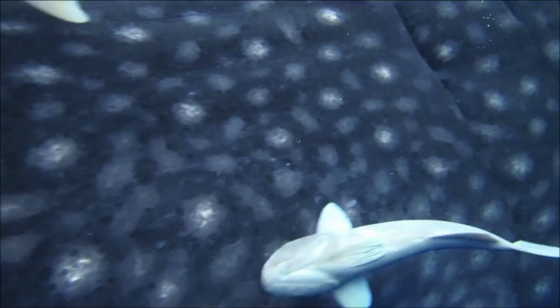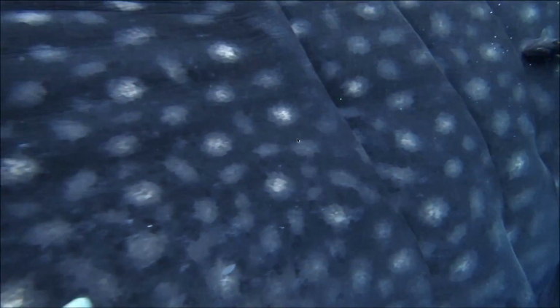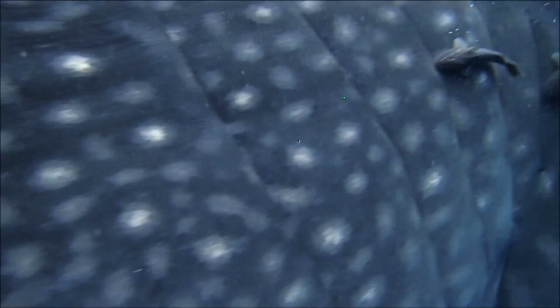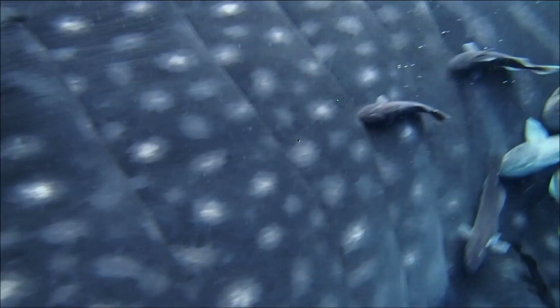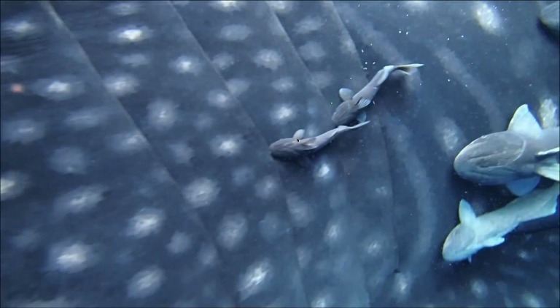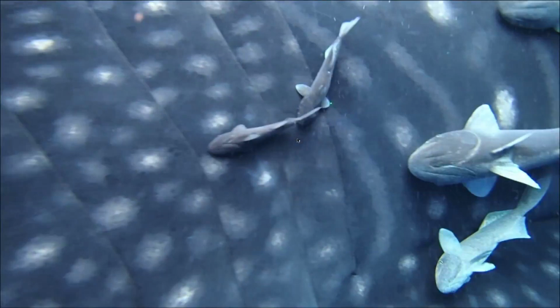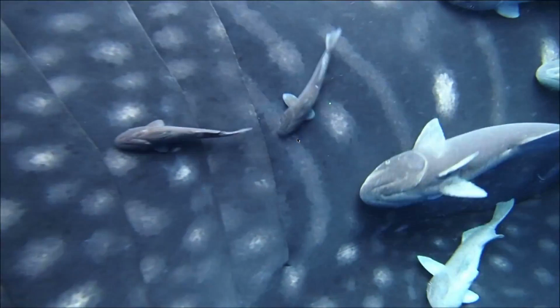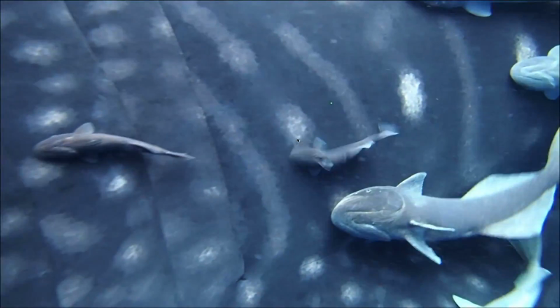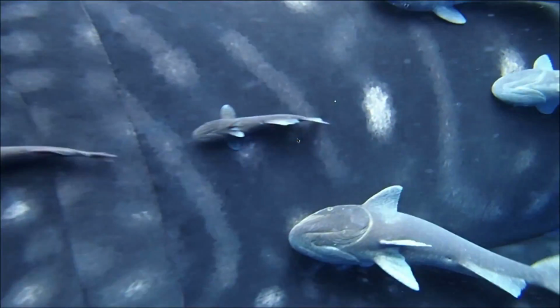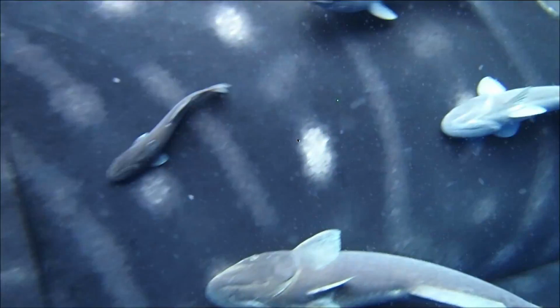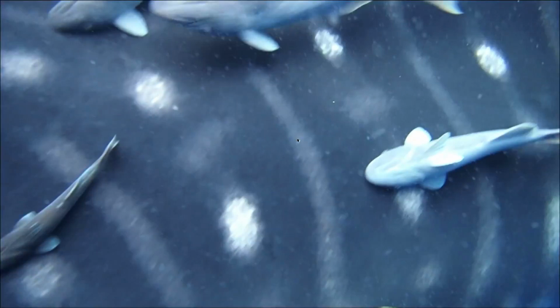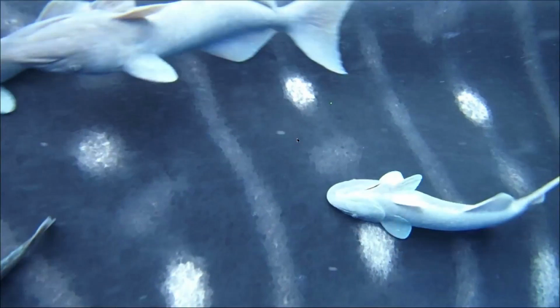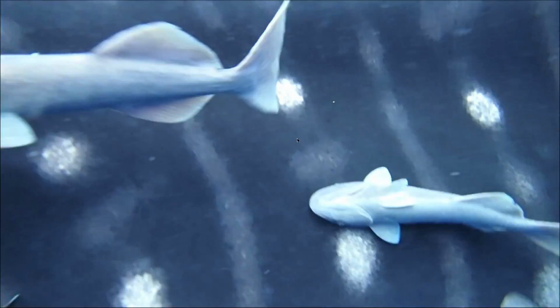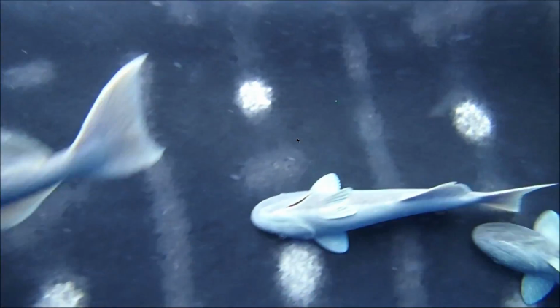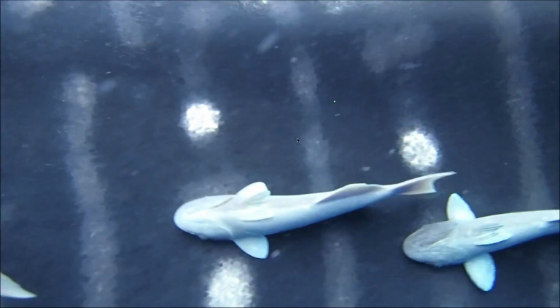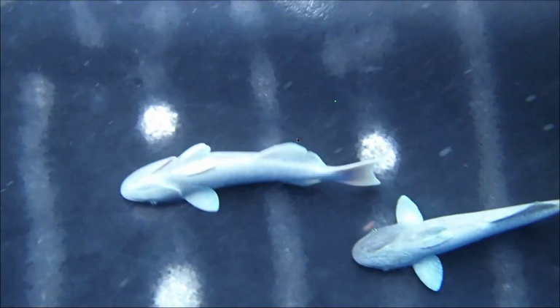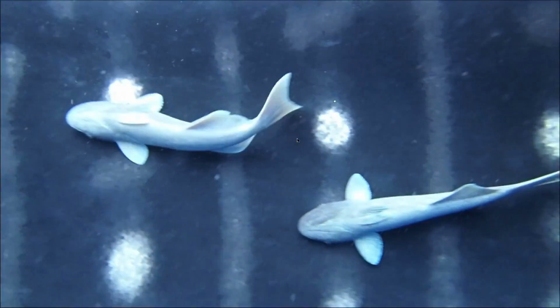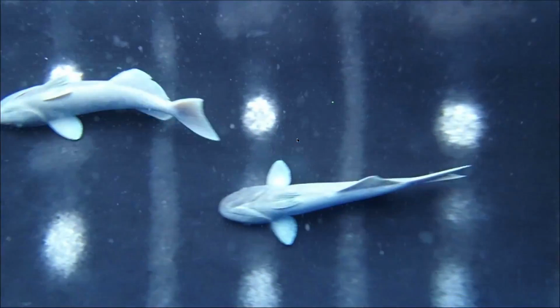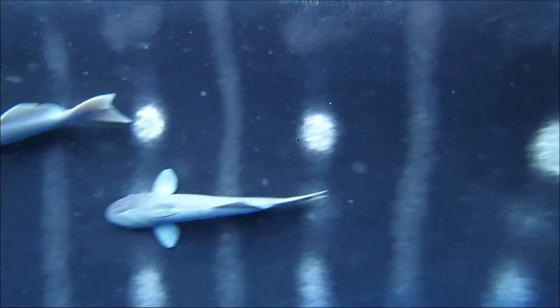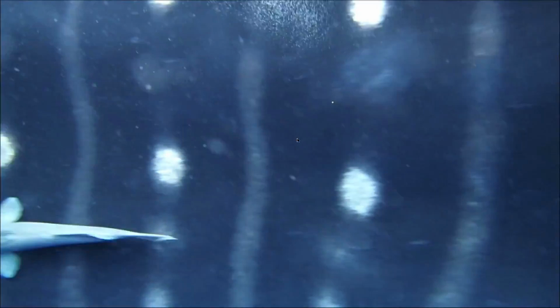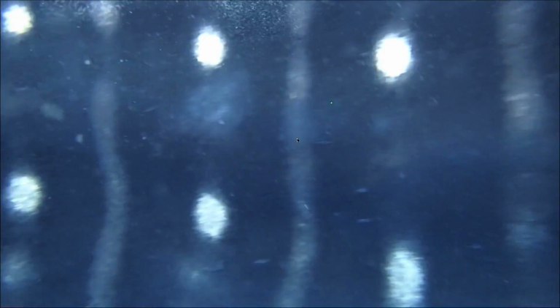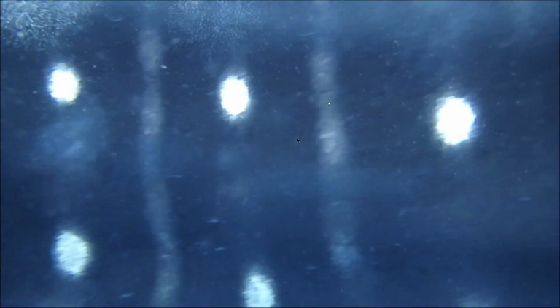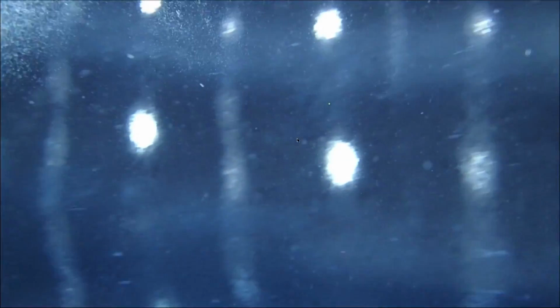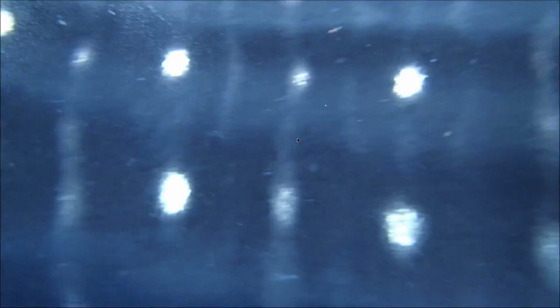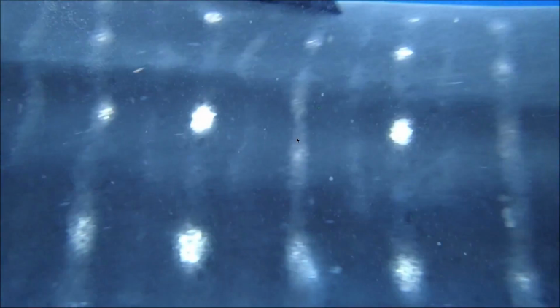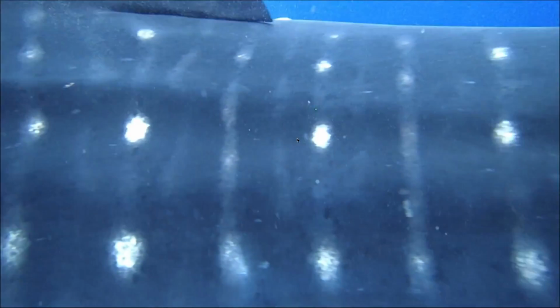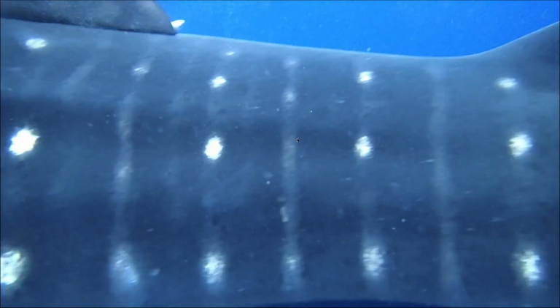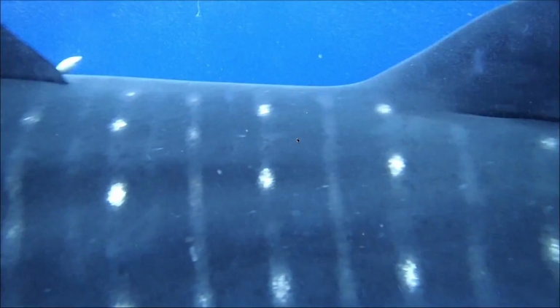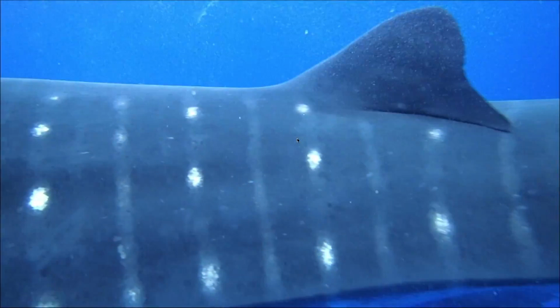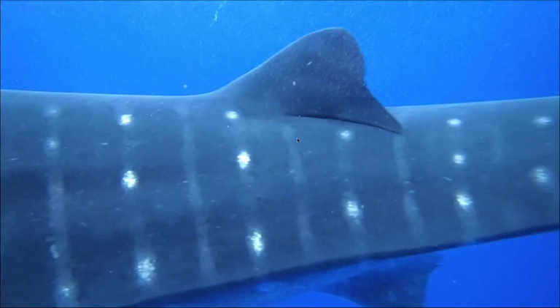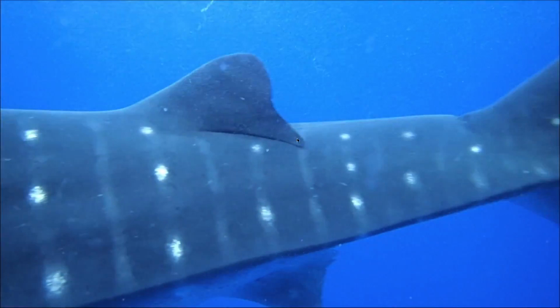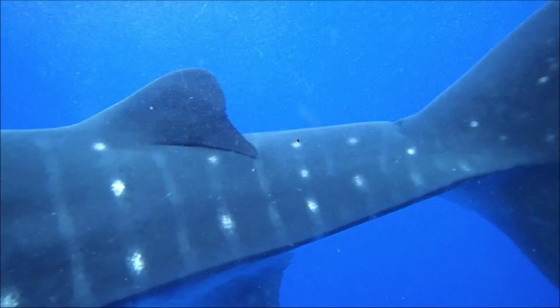These giant but peaceful animals visit St. Helena as part of incredibly long global movement patterns, and we wanted to know where they come from, what they're doing in St. Helena, and where they go when they leave.